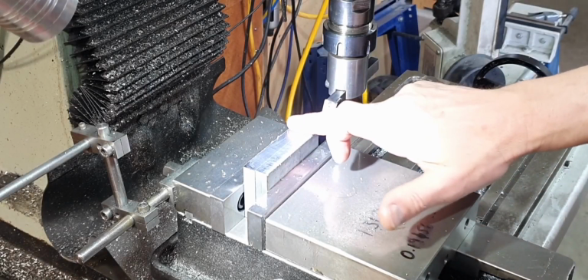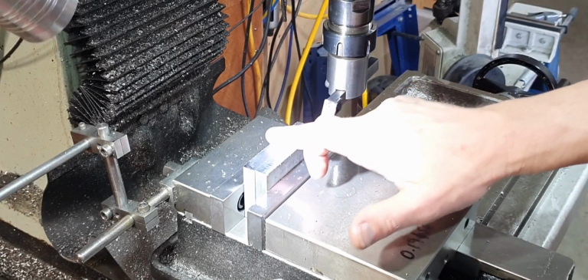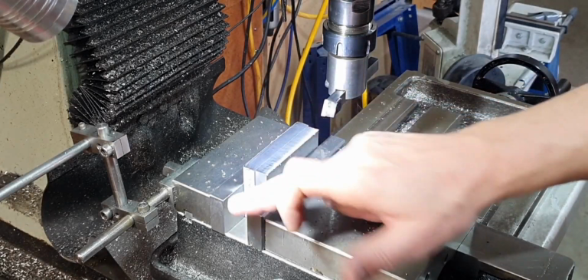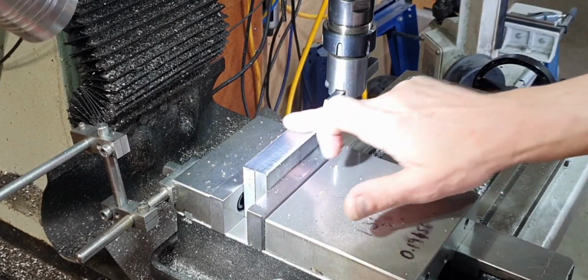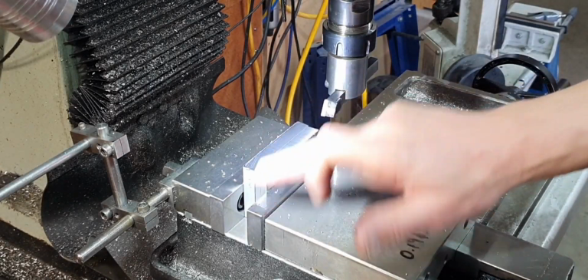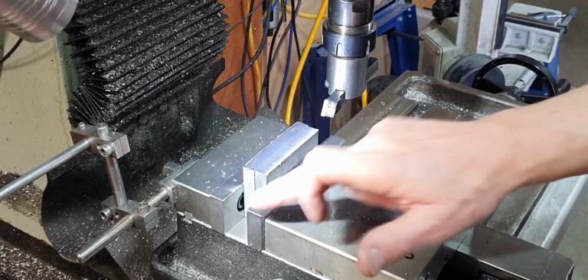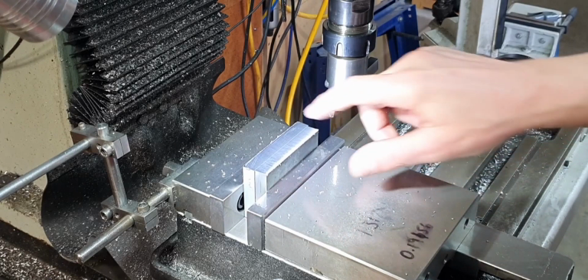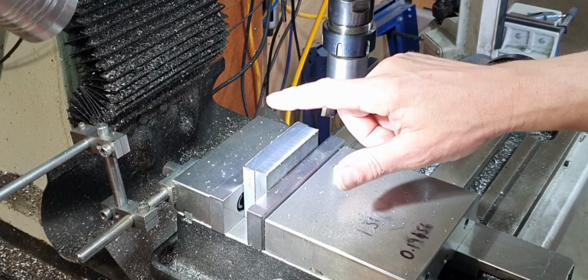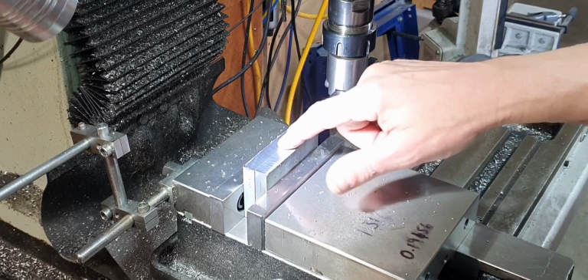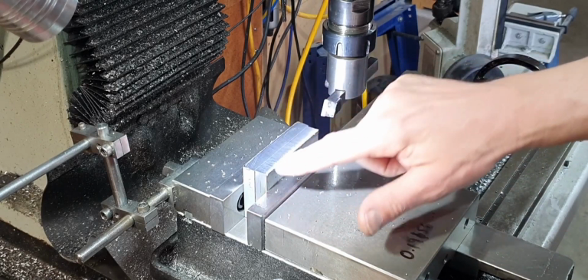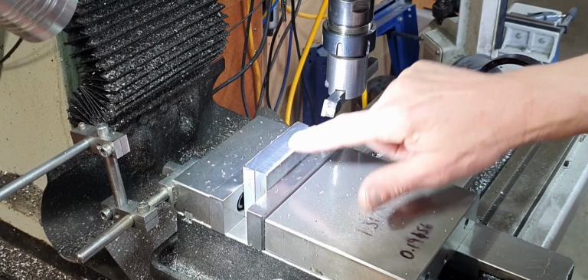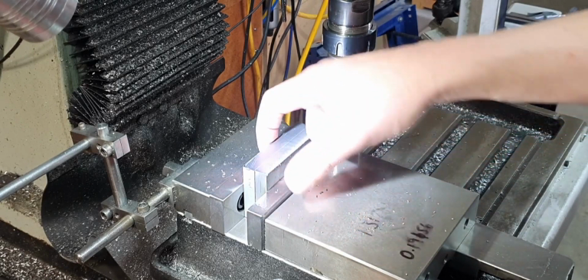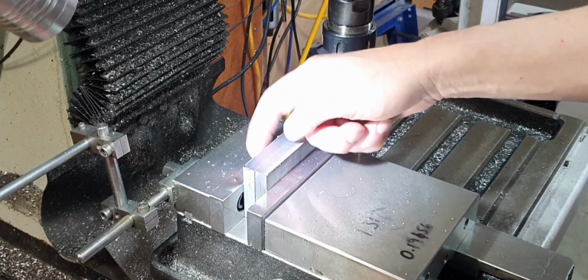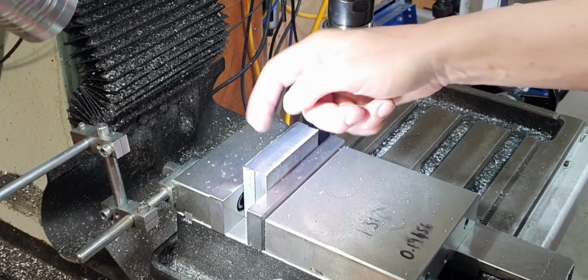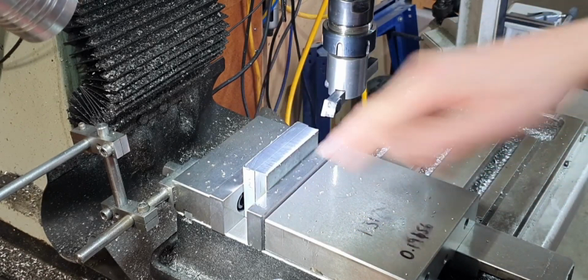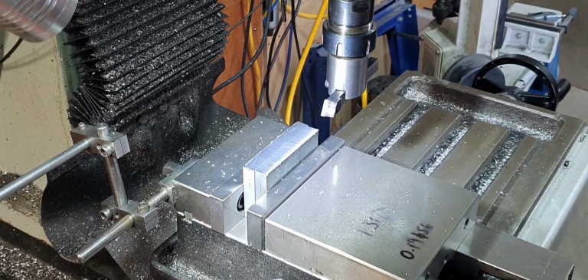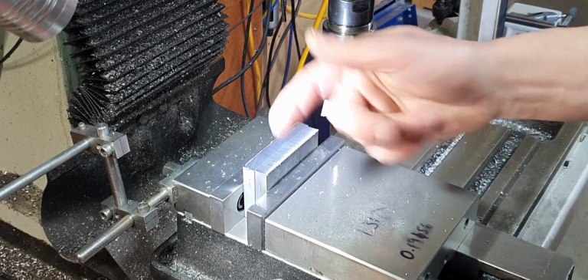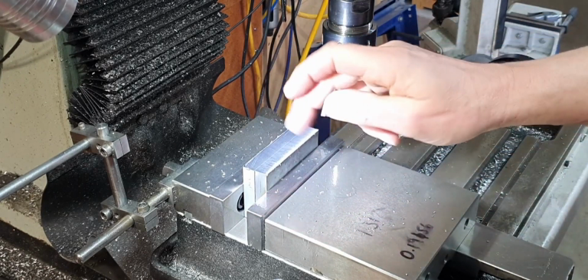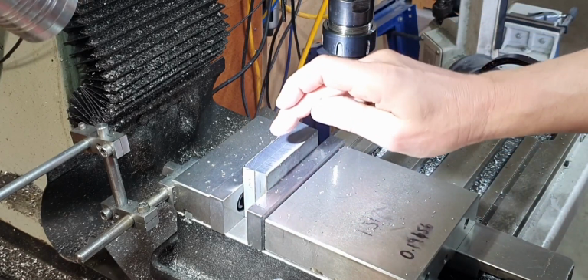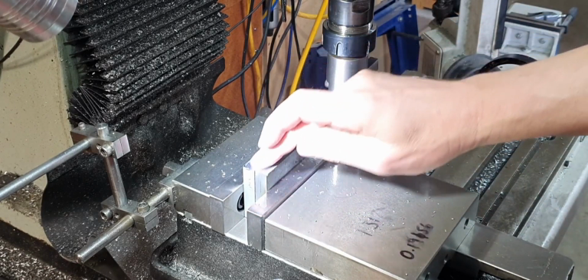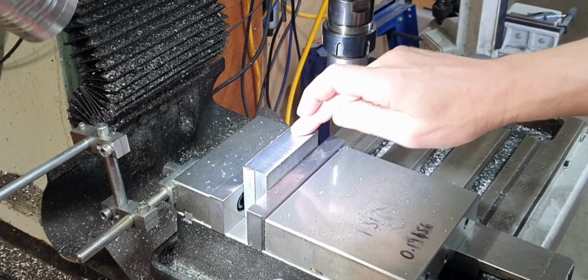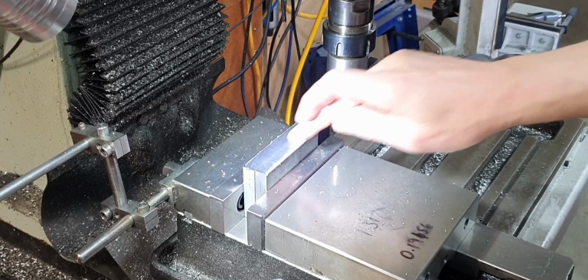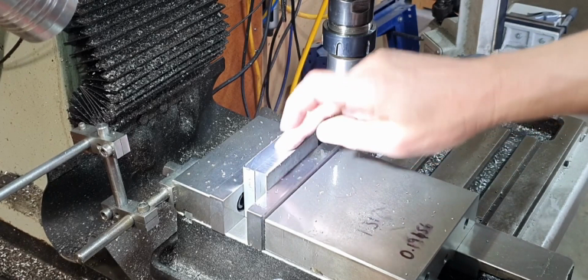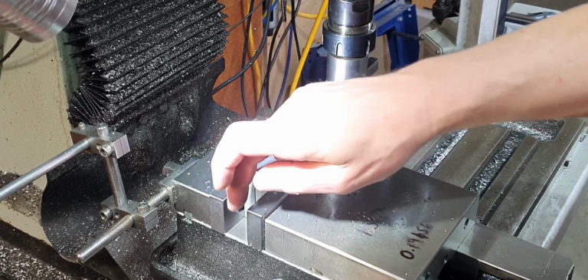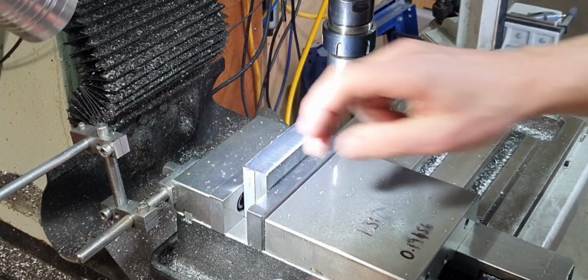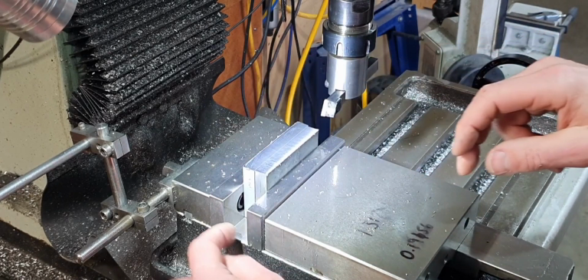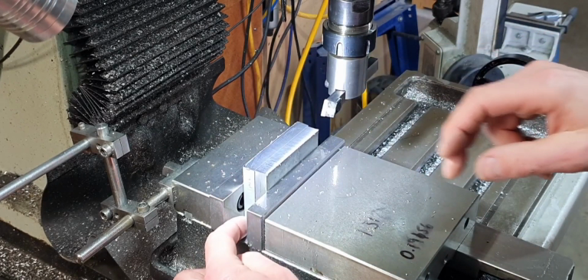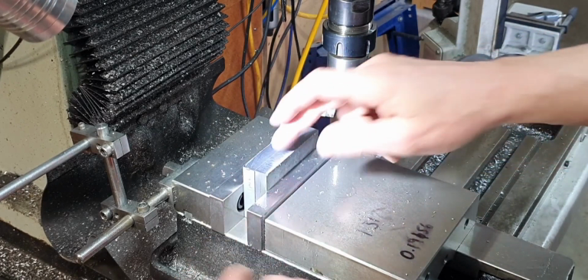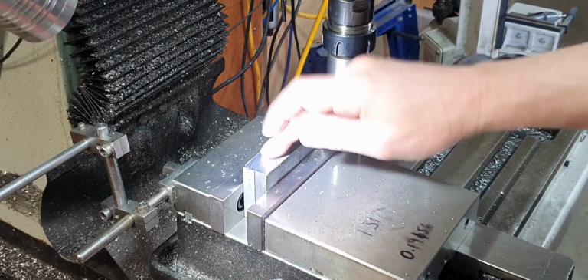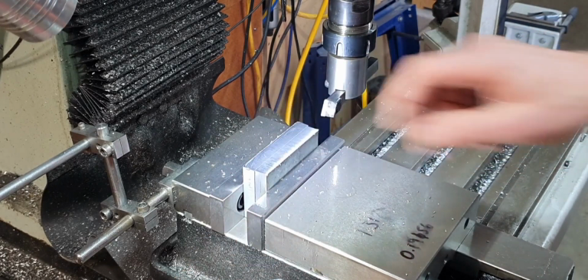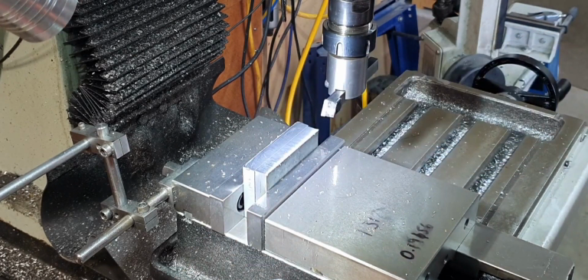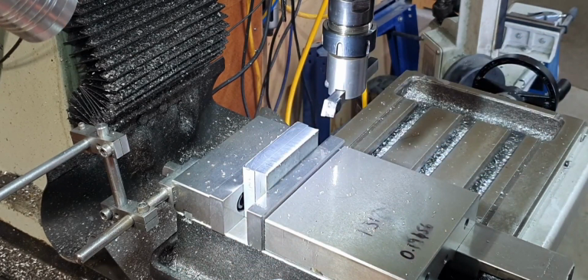So that's the first face done. We'll just deburr and take the burr off, flick them over, and sit this straight on the bed of the vise, then we'll machine the other side.